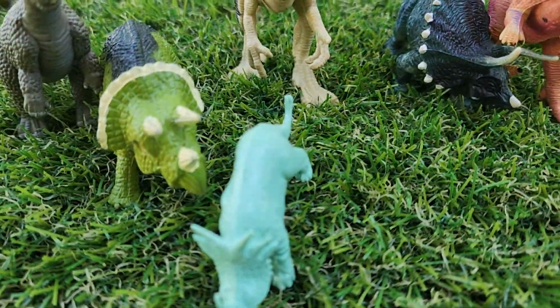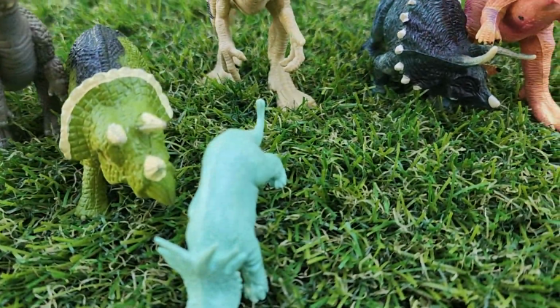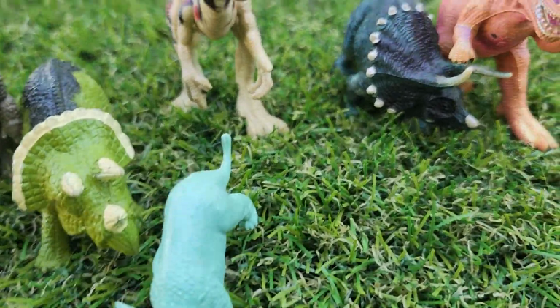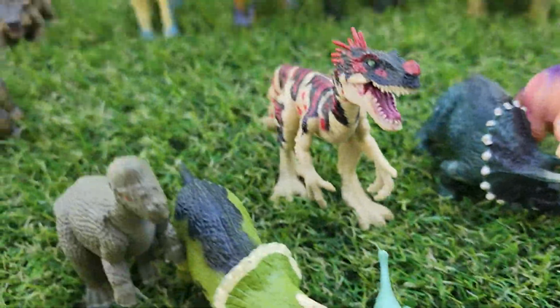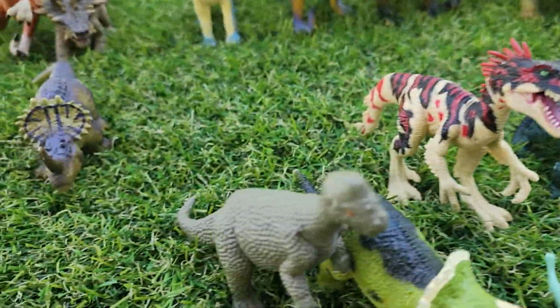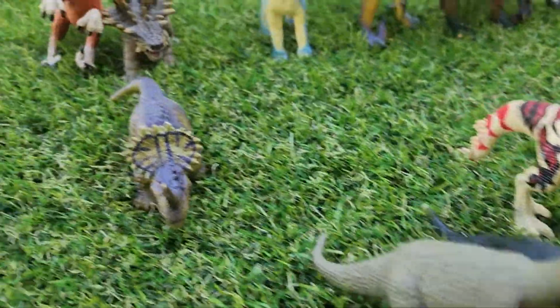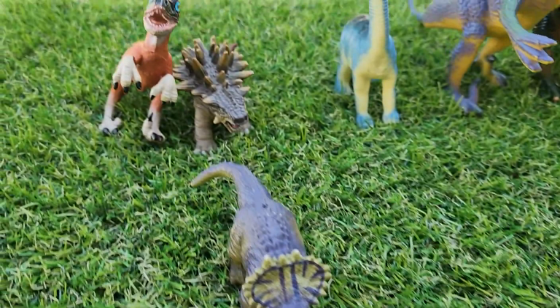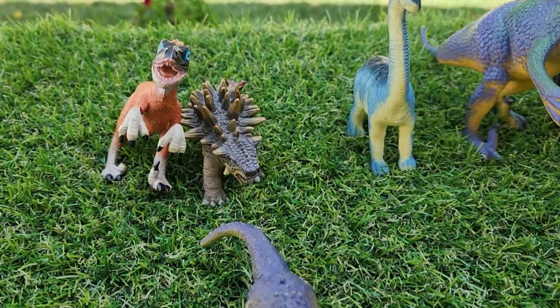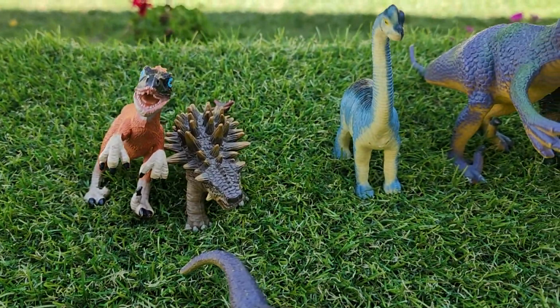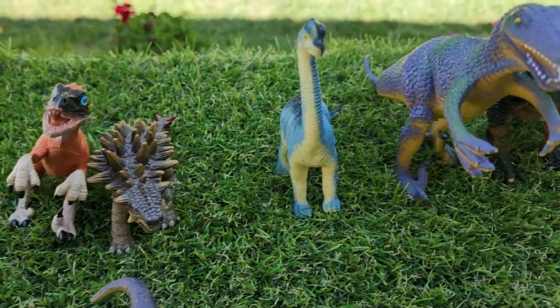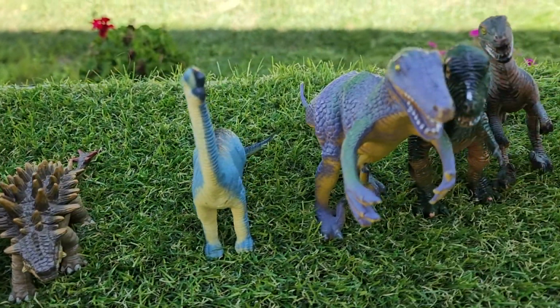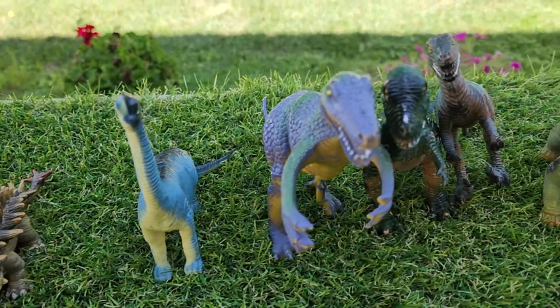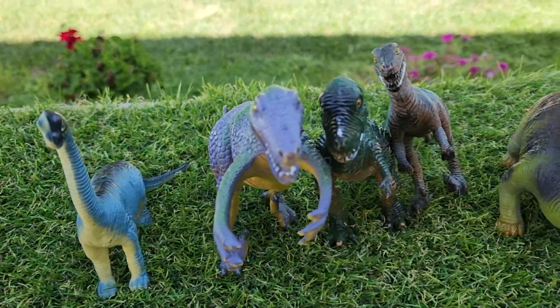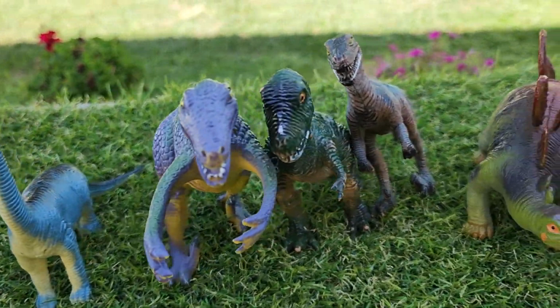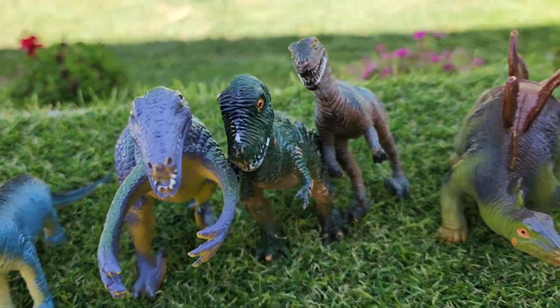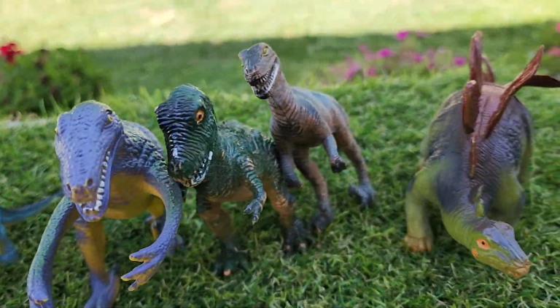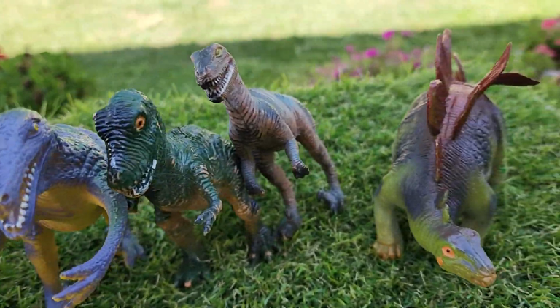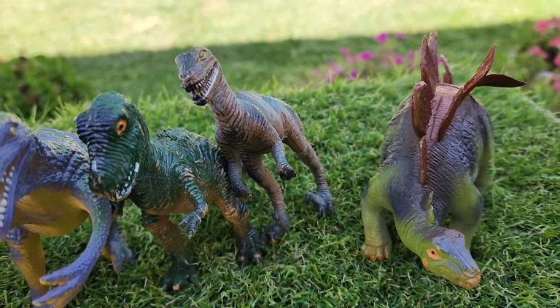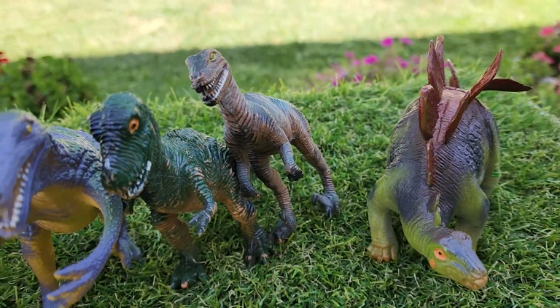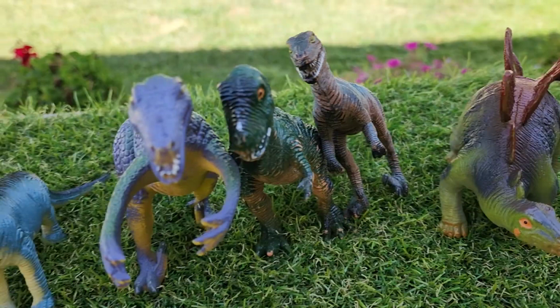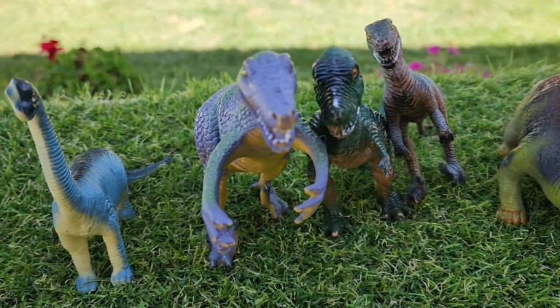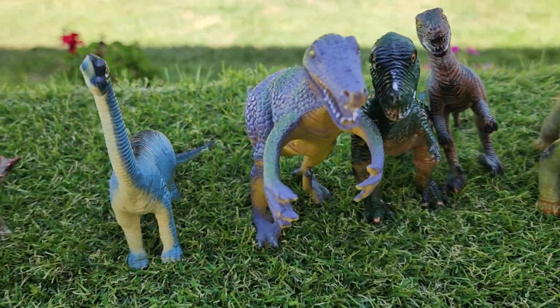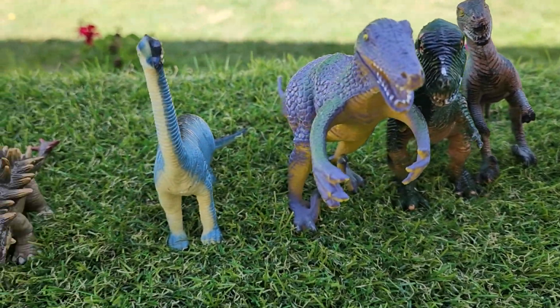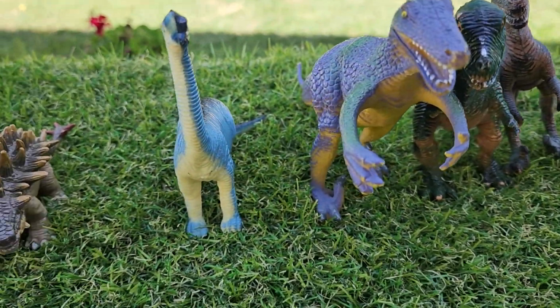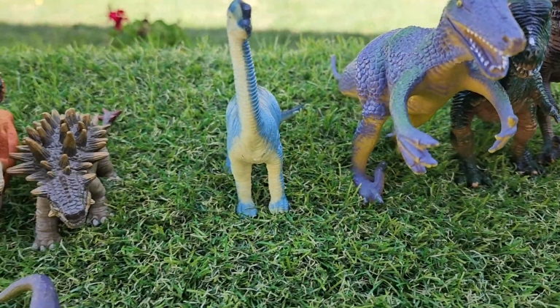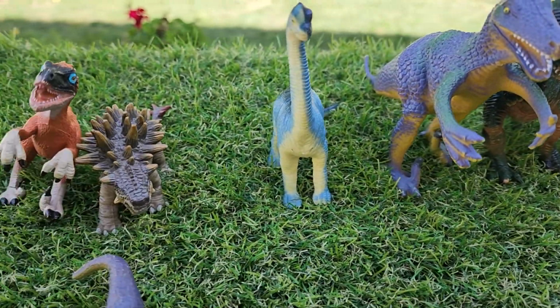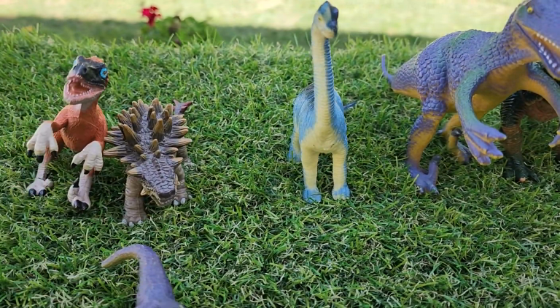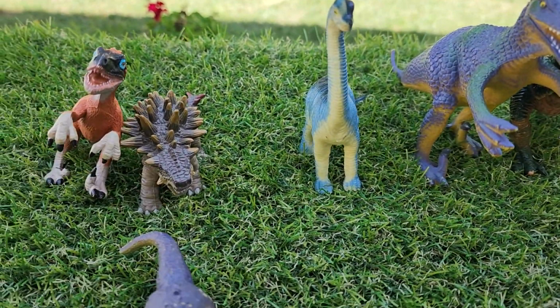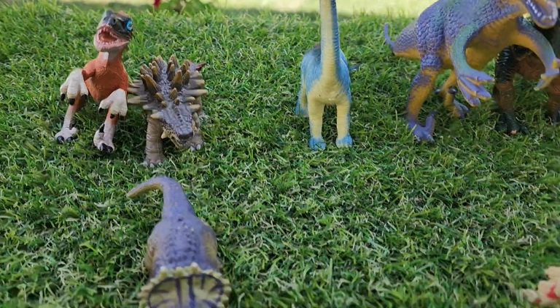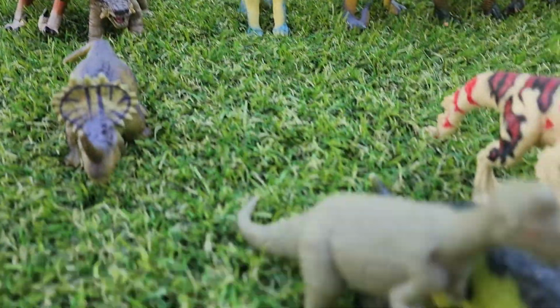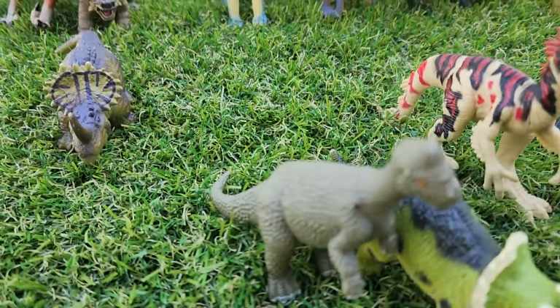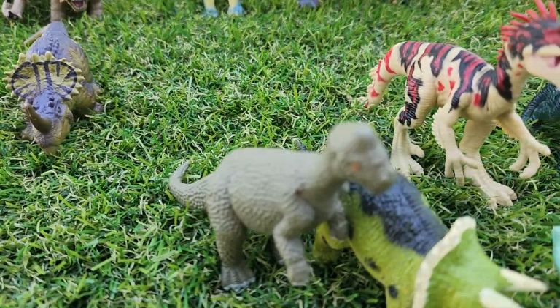But when you buy from us, you're going to see exactly what you're going to get. These are the exact dinosaurs that you're going to get. We're going to pack them up nicely, and they'll be on their way to you. You could use them for playing, you could use them for diorama — whatever you wish.